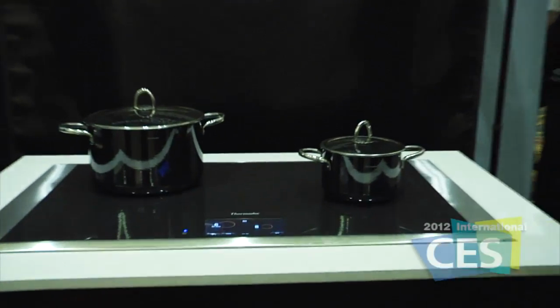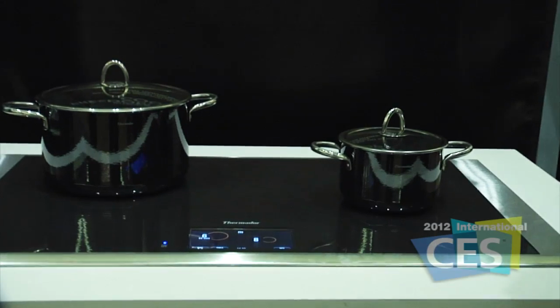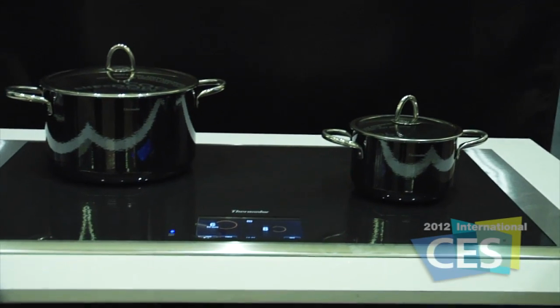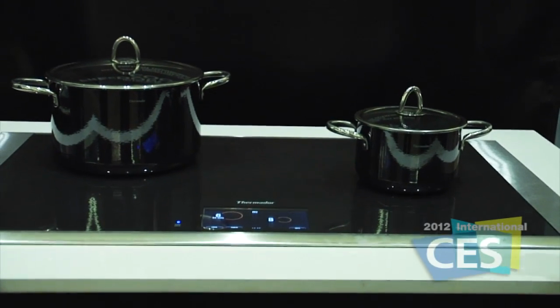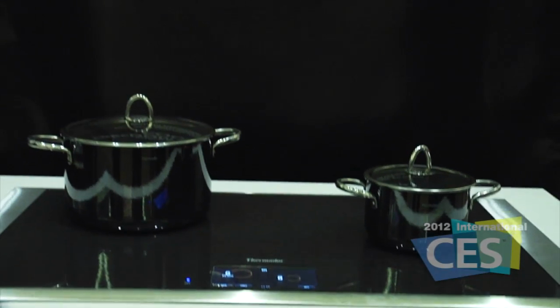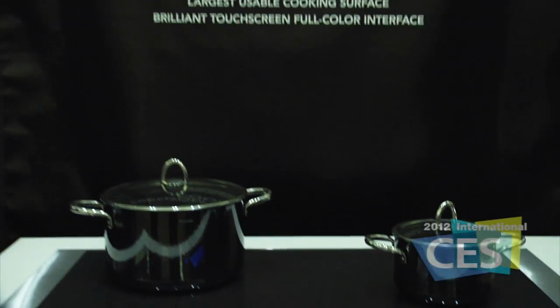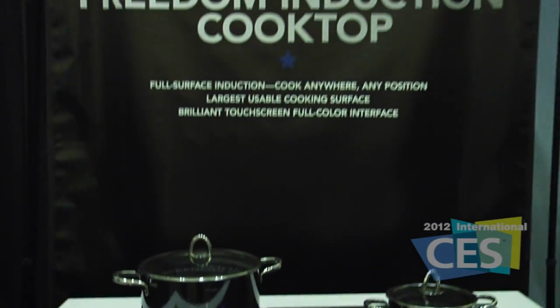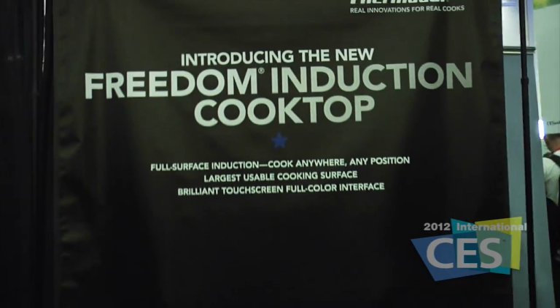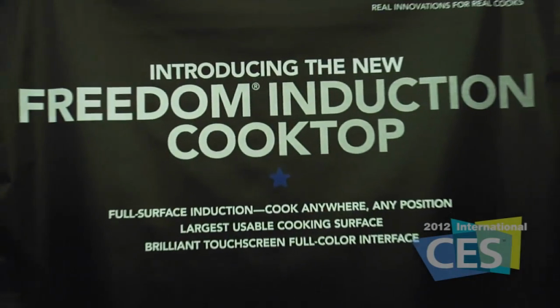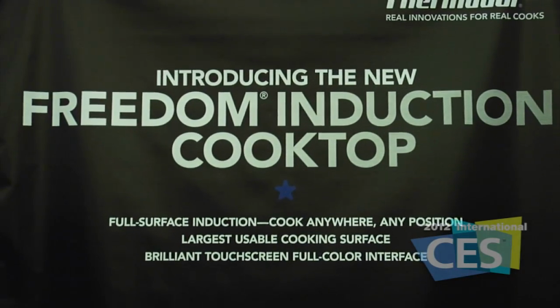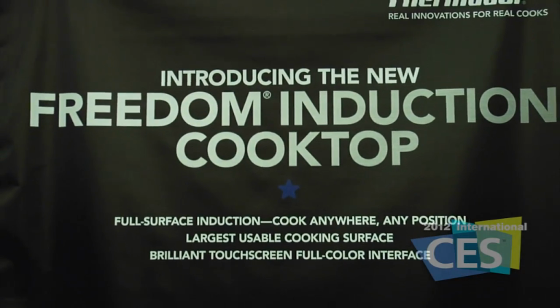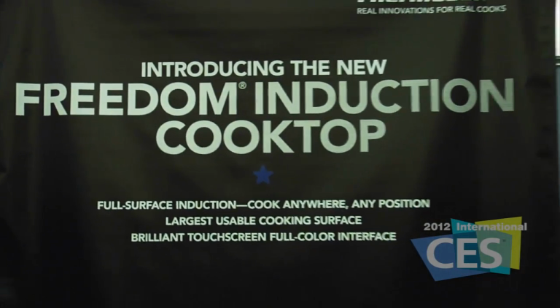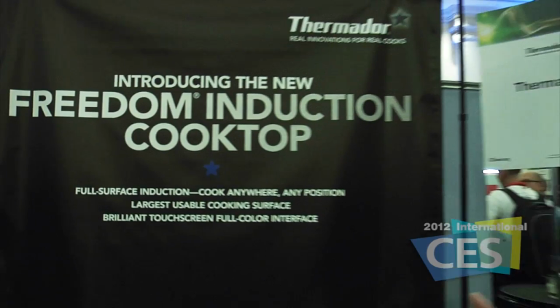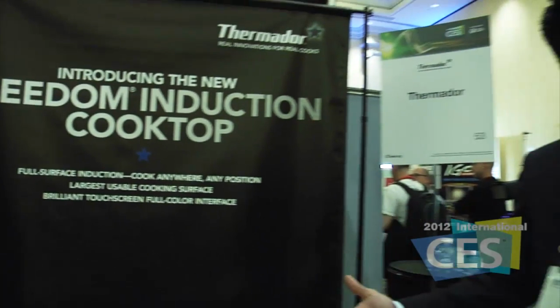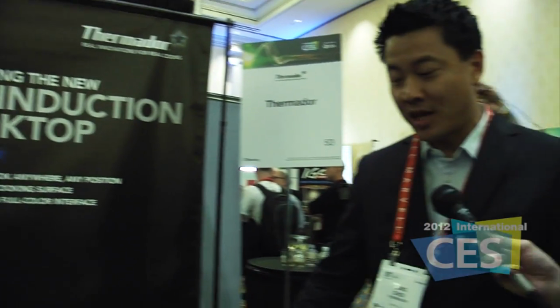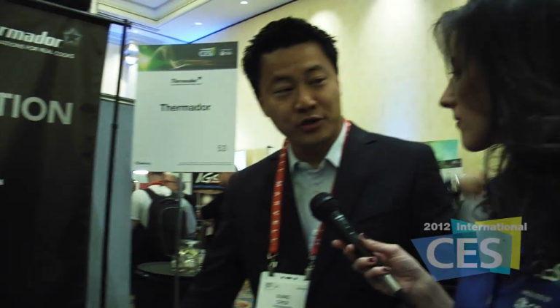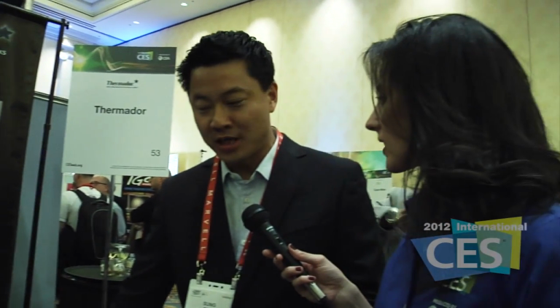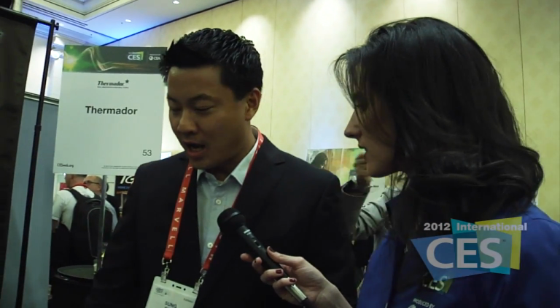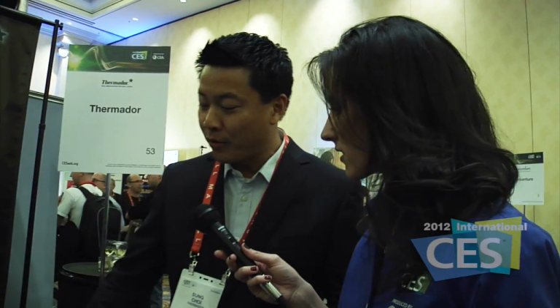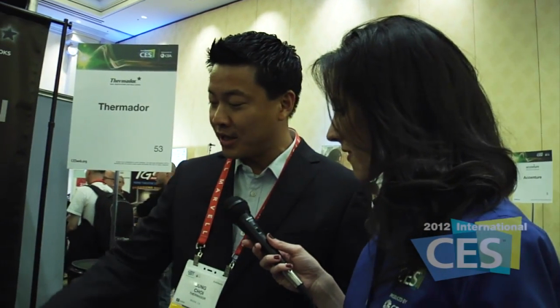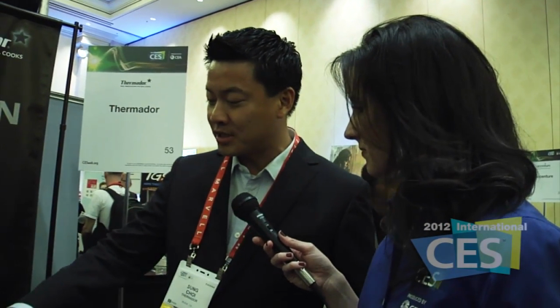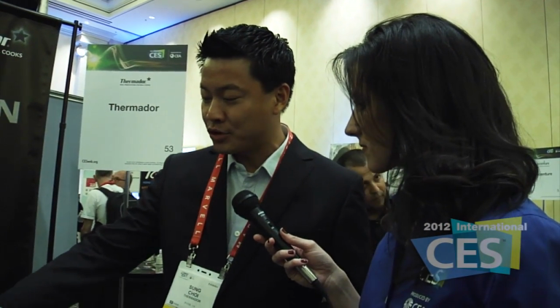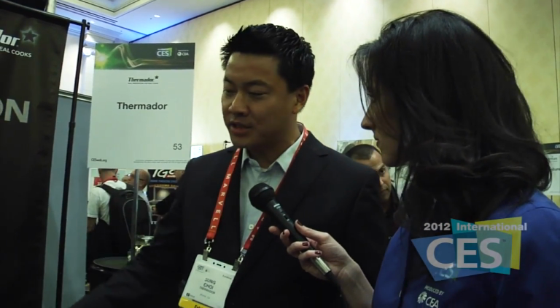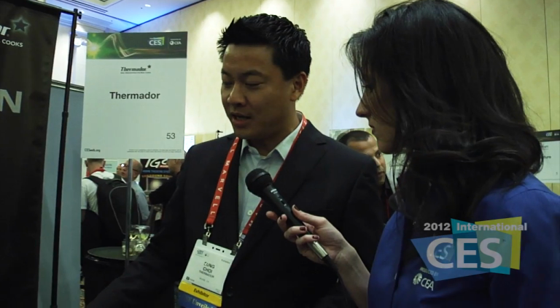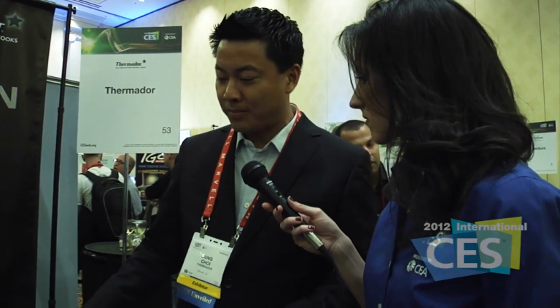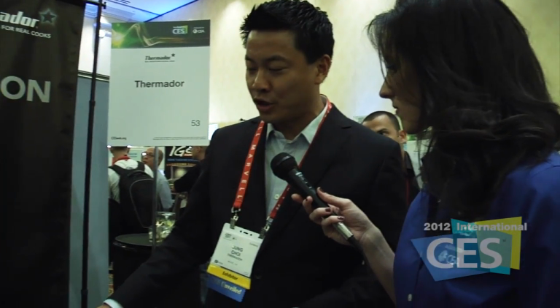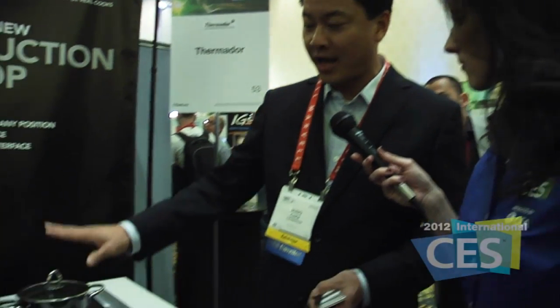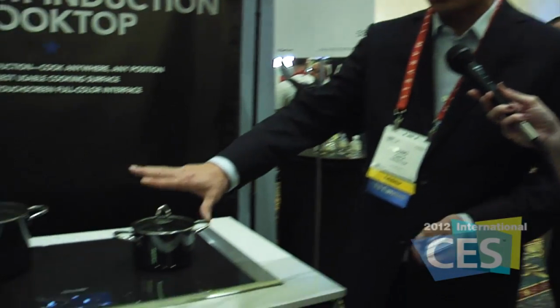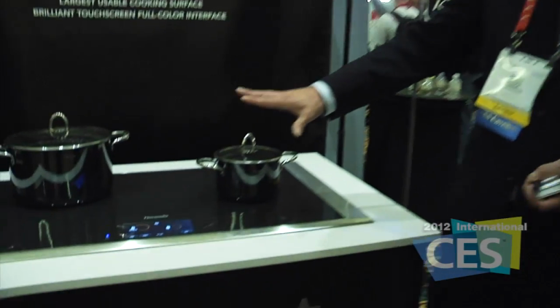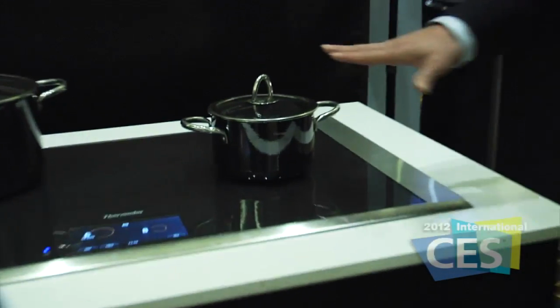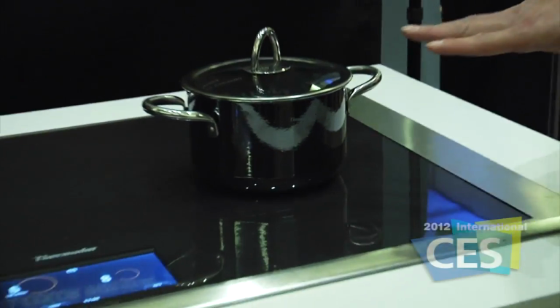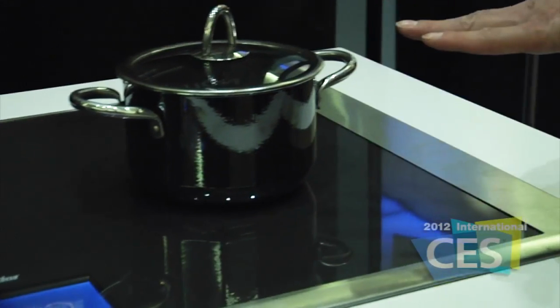People might be familiar with induction cooktops — they use magnets to actually heat the pot, so it's a lot safer to use. But what we've actually introduced is a full surface induction appliance, so you can cook anywhere on the surface of the cooktop.